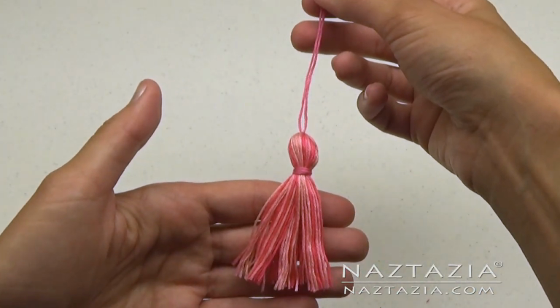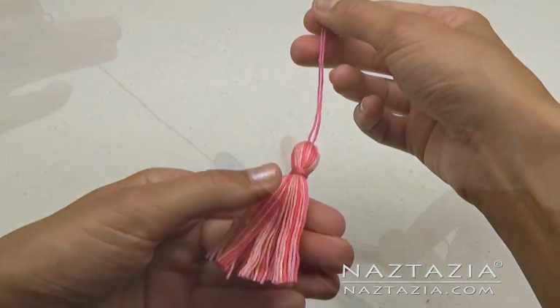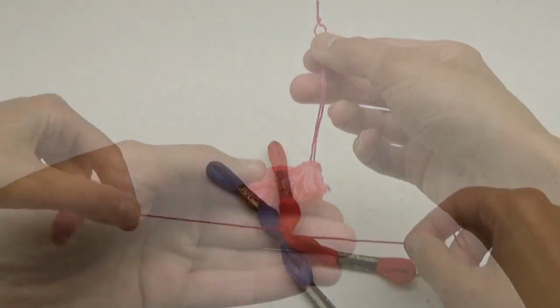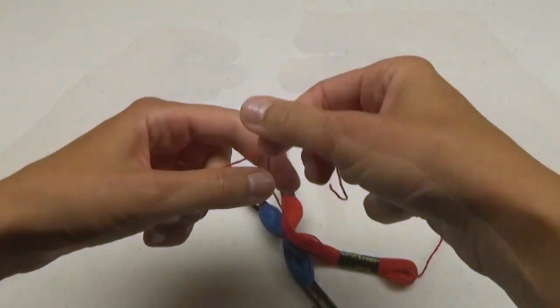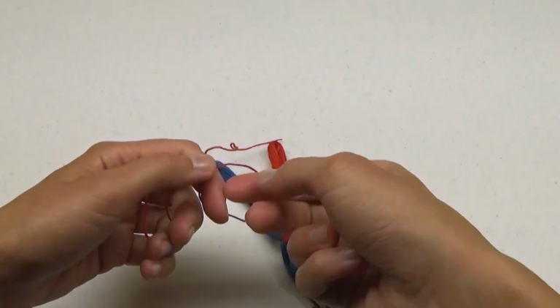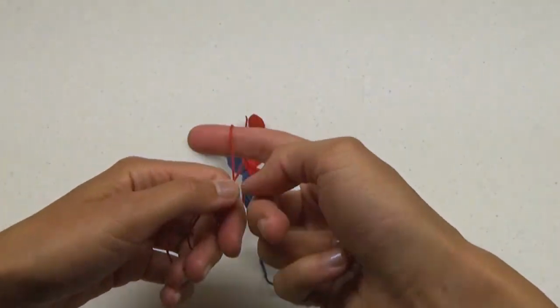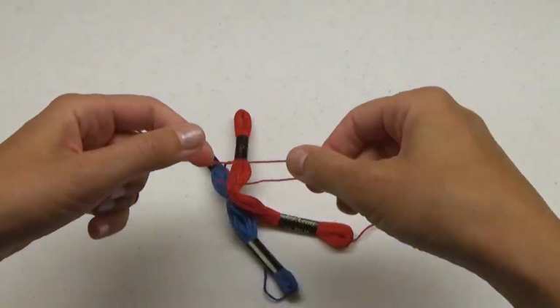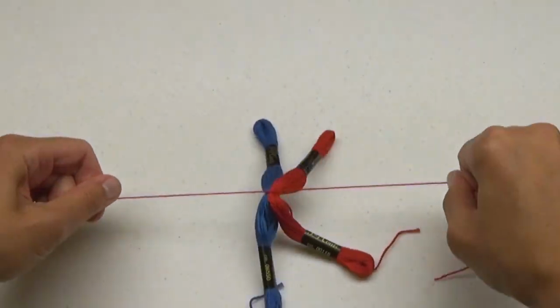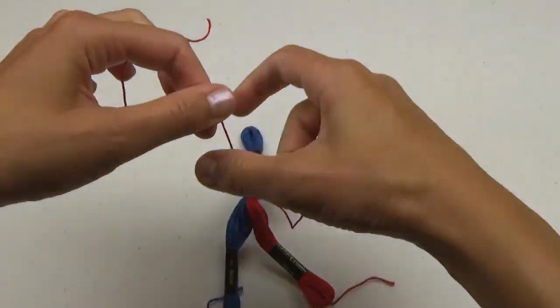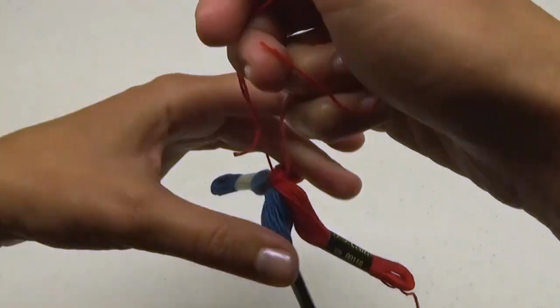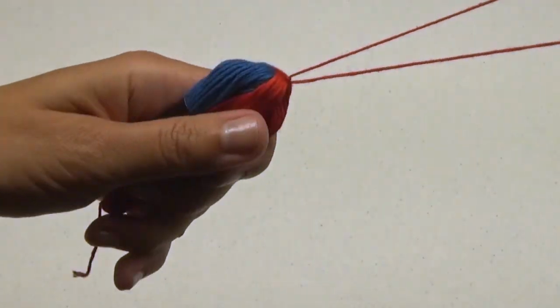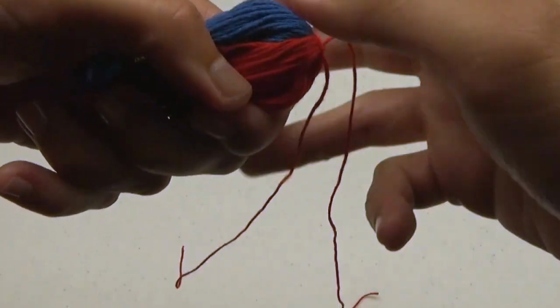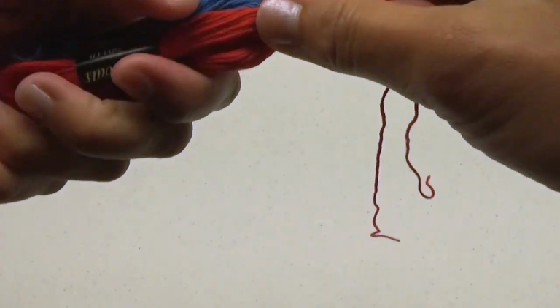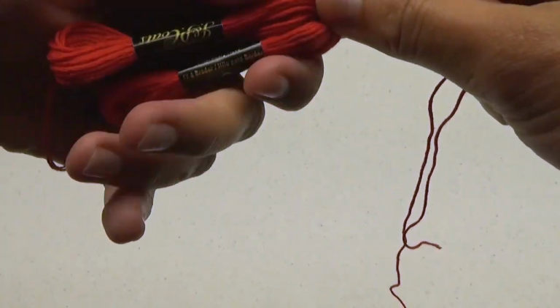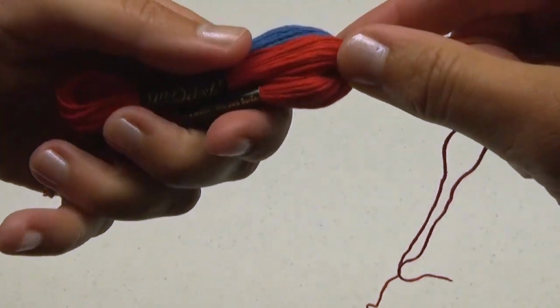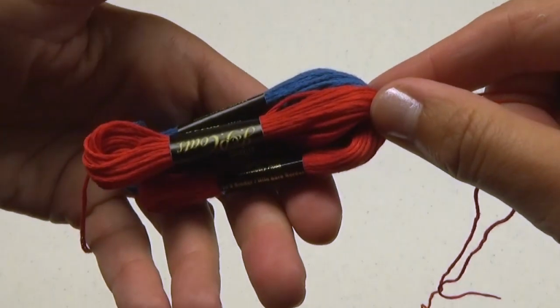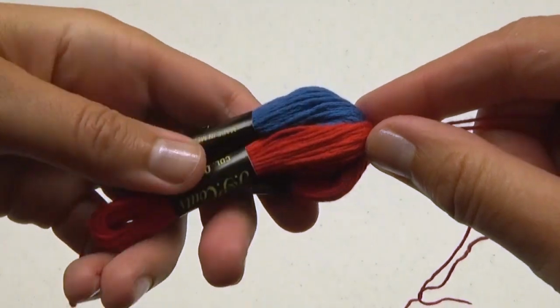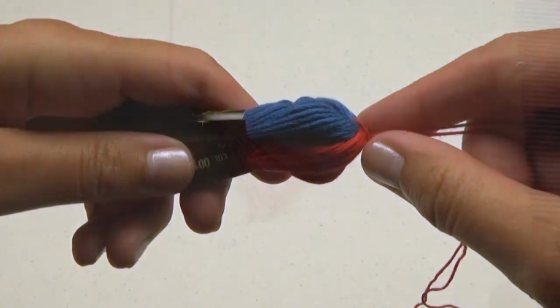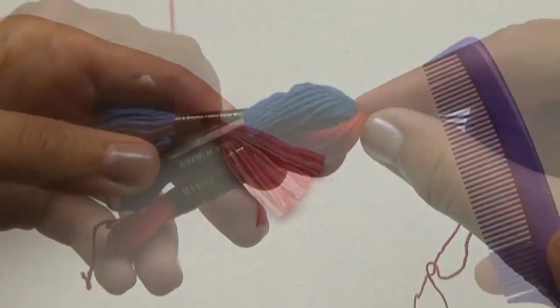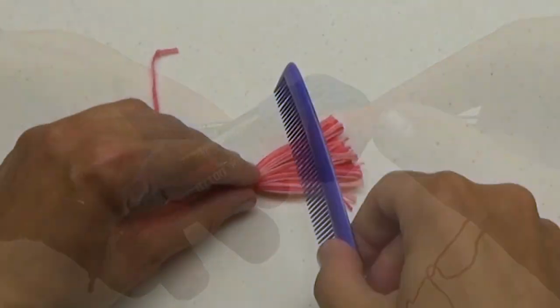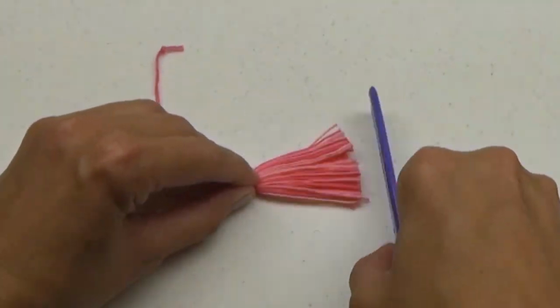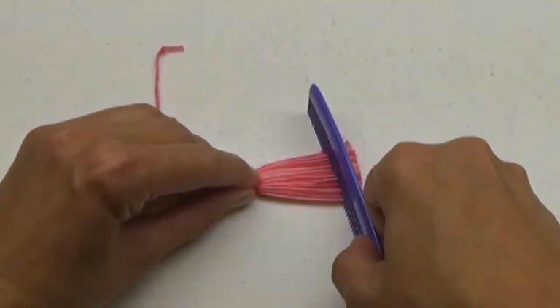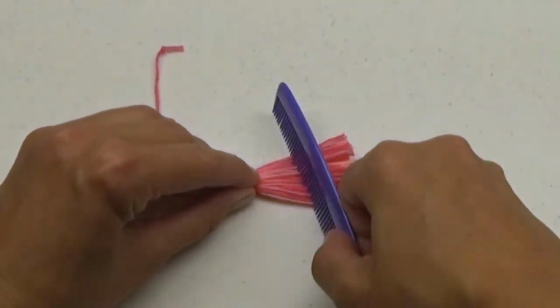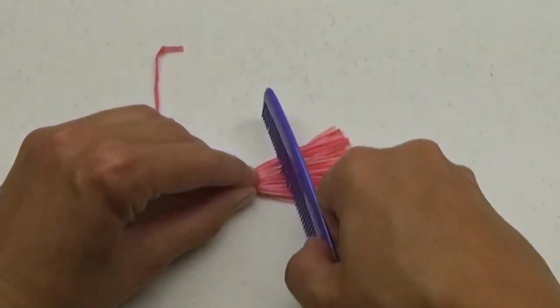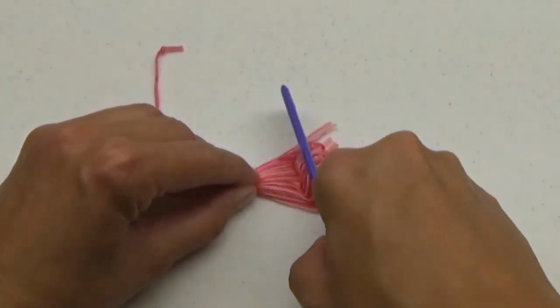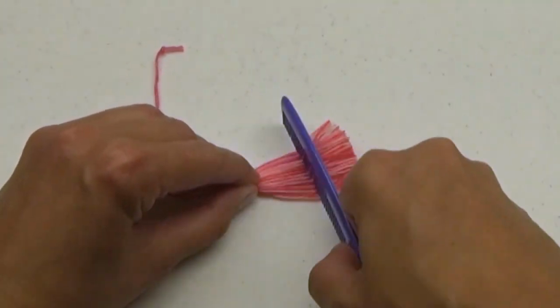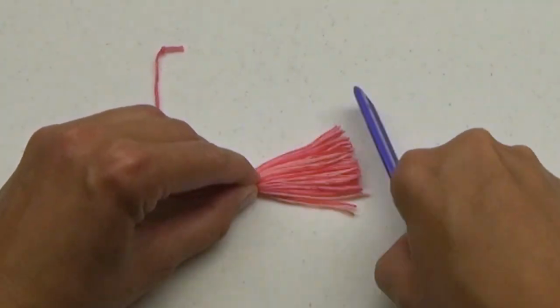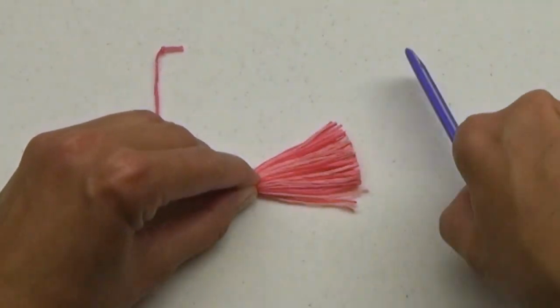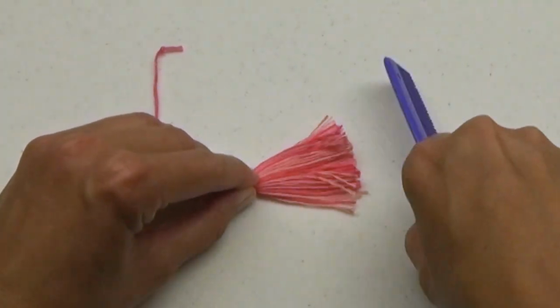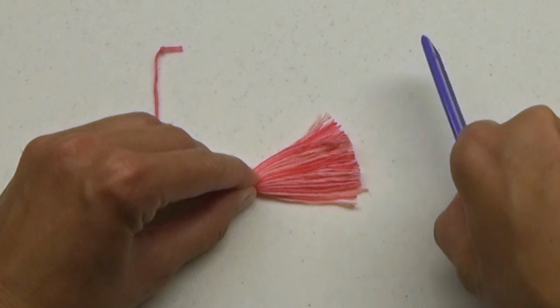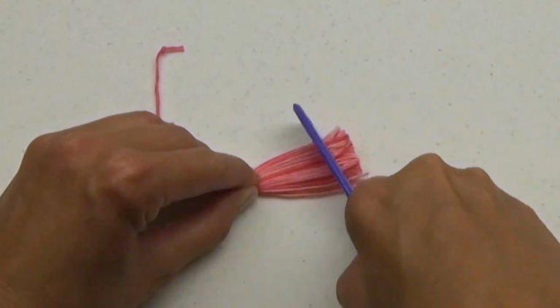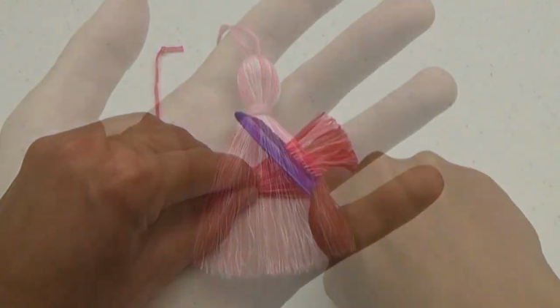To make a multicolored tassel, you can follow the same instructions — just use two or more skeins at a time. I like to take a comb and comb the fibers to create a fluffier tassel.